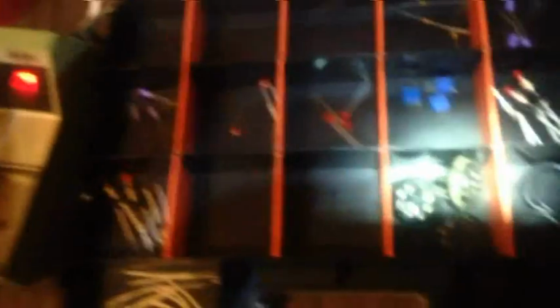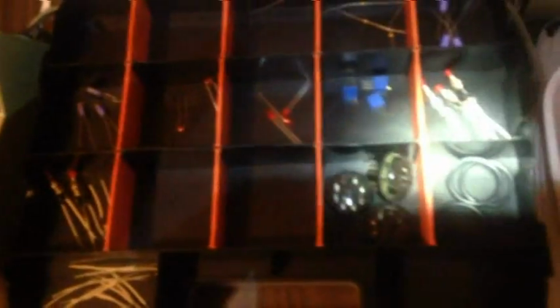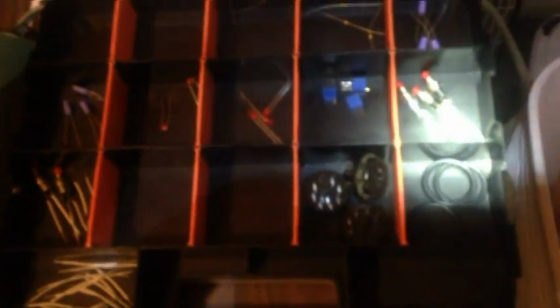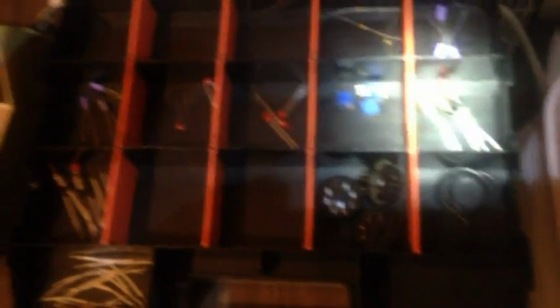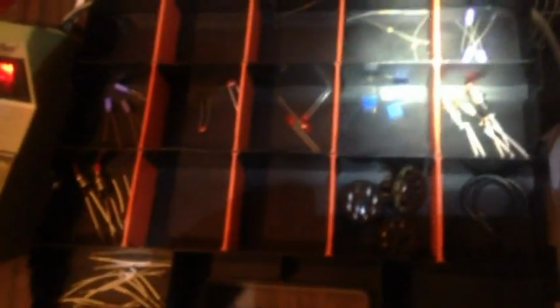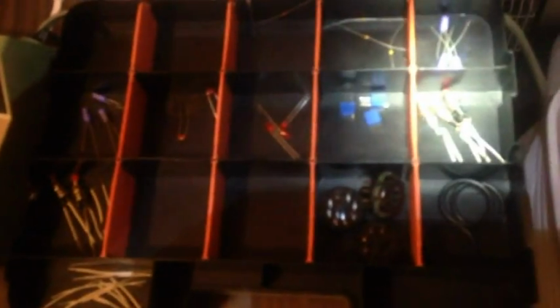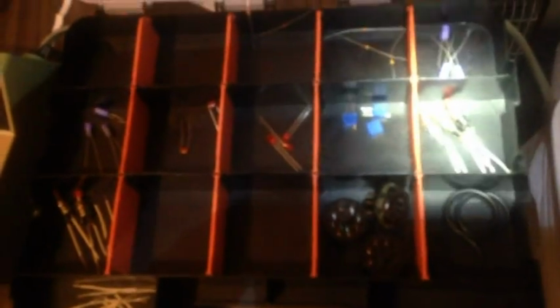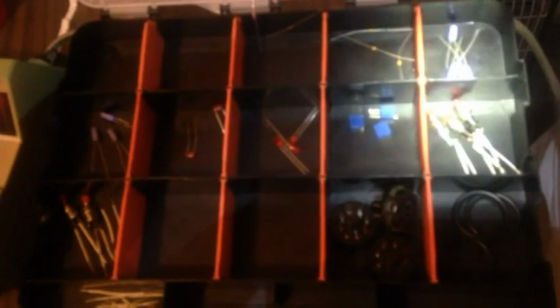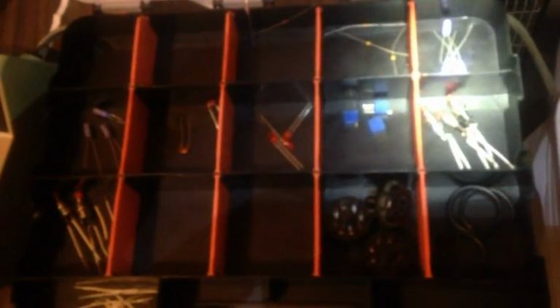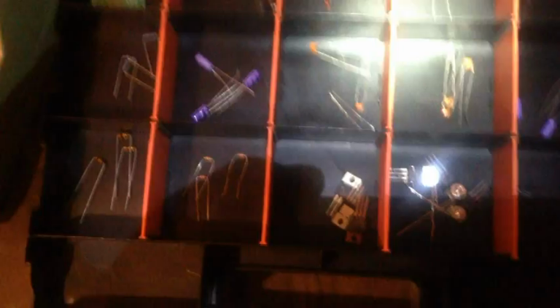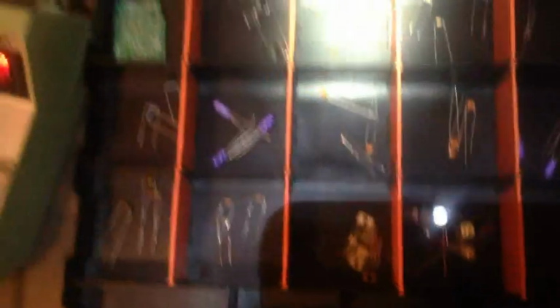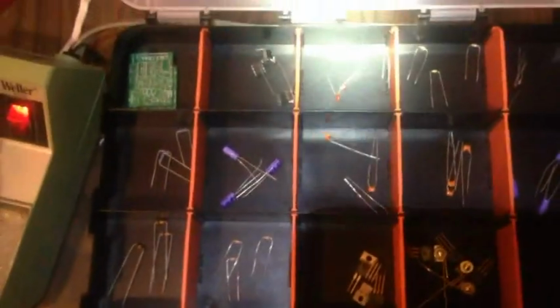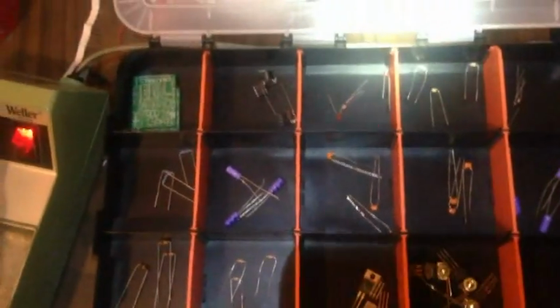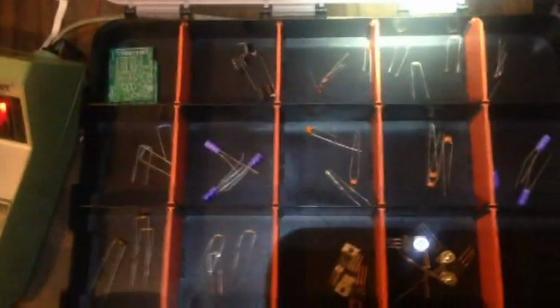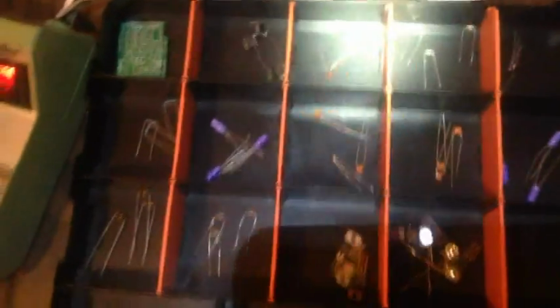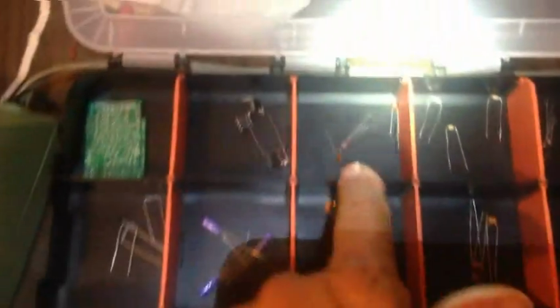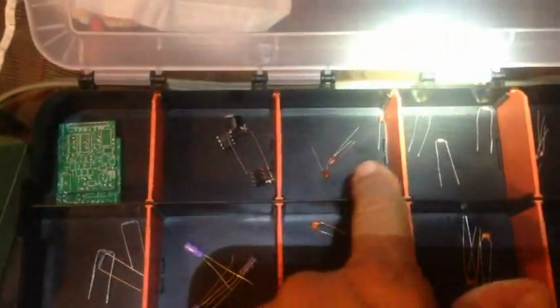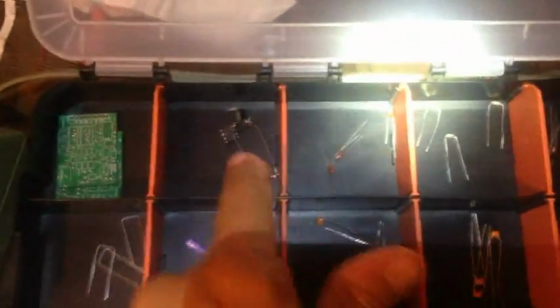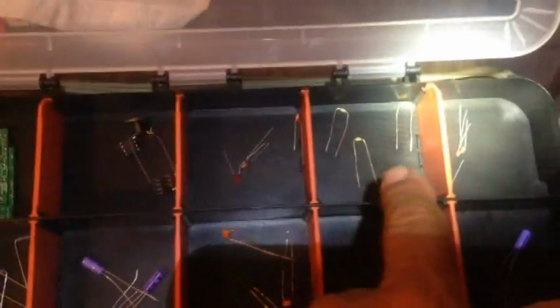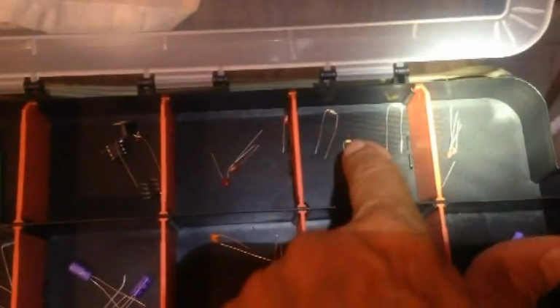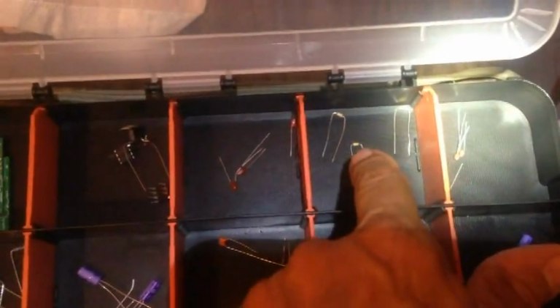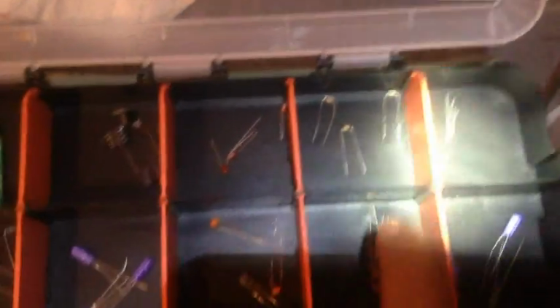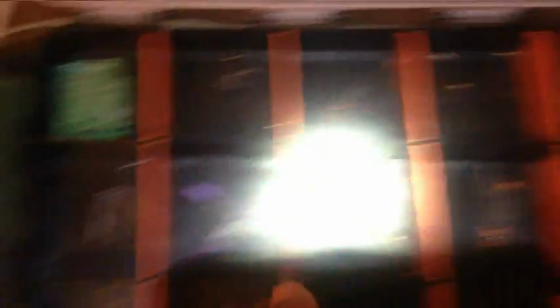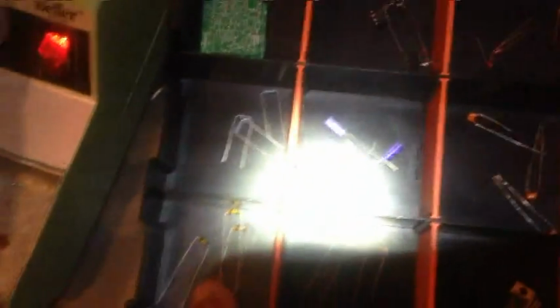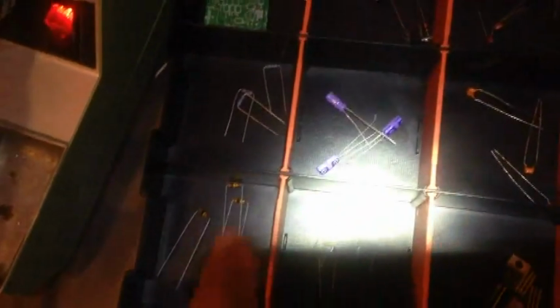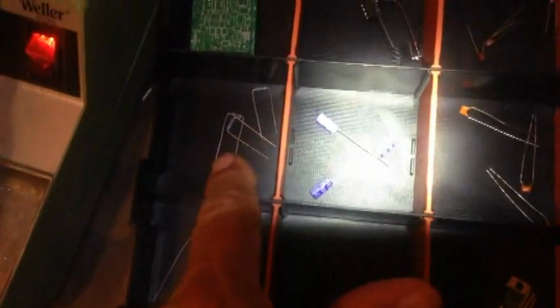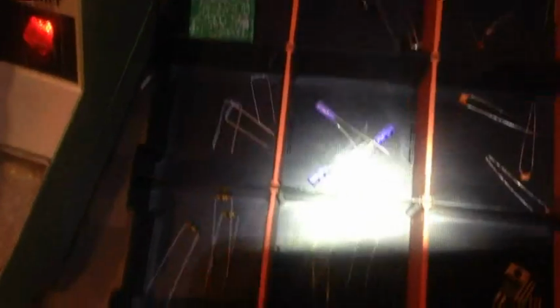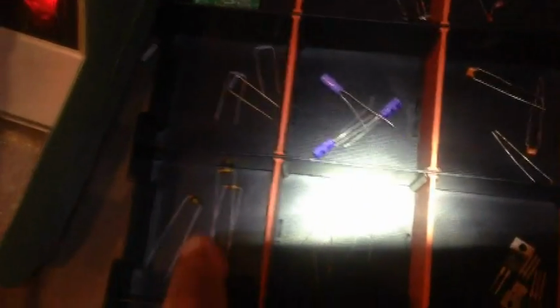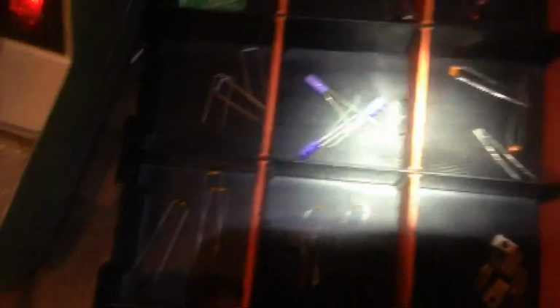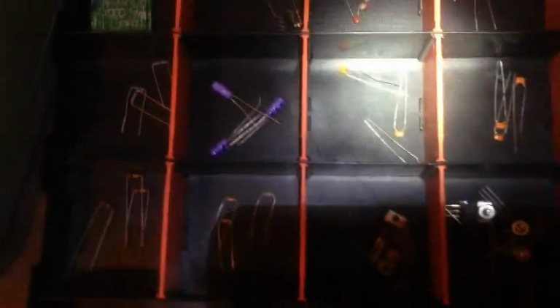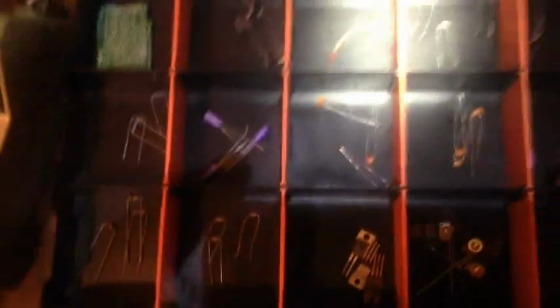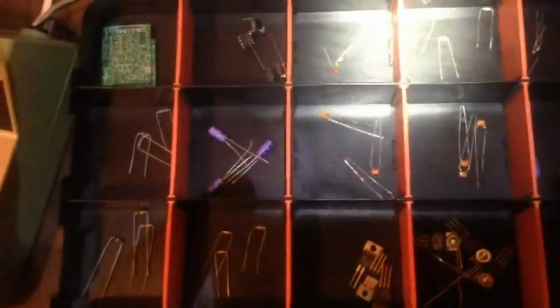Now I'm going to actually bend the leads on all the components before I put them in the board. It's 10:45 p.m. I've bent all the components — like those, and those, and those — so they're ready to slip in.